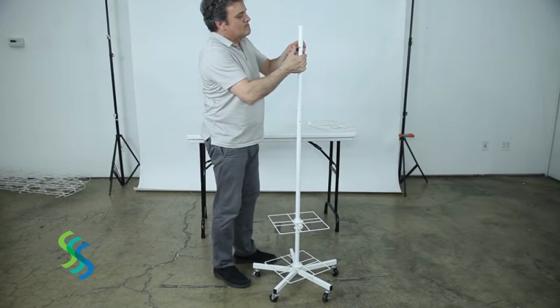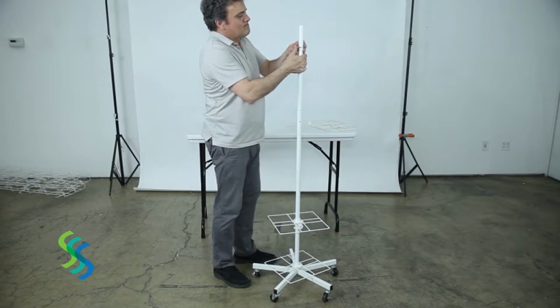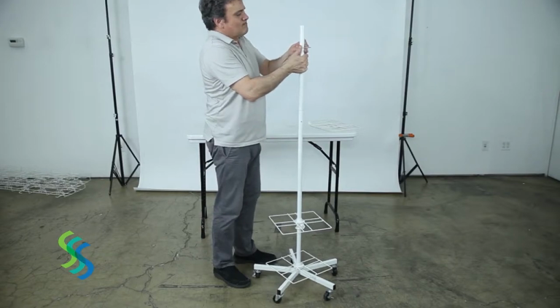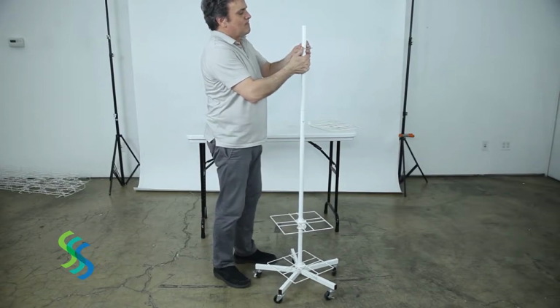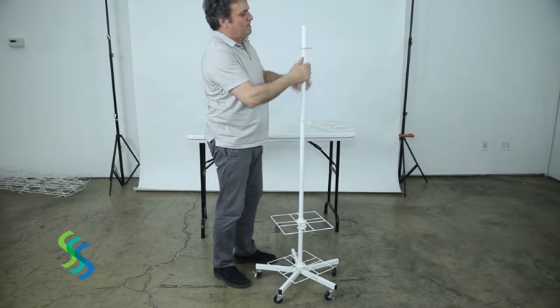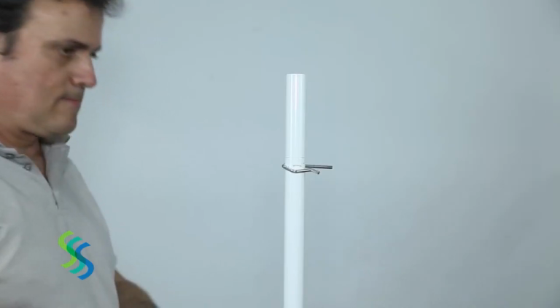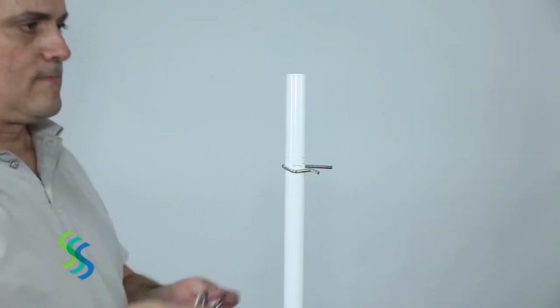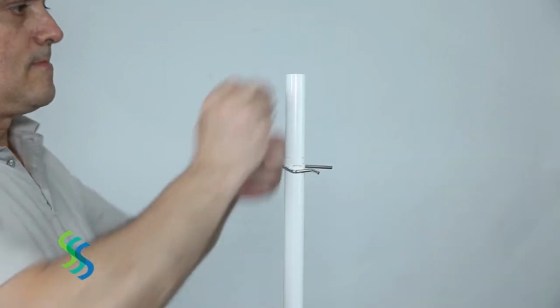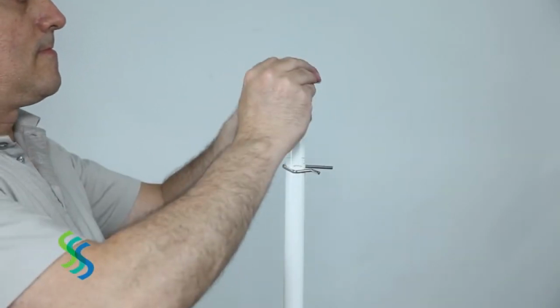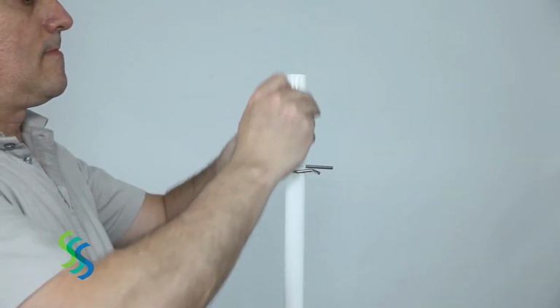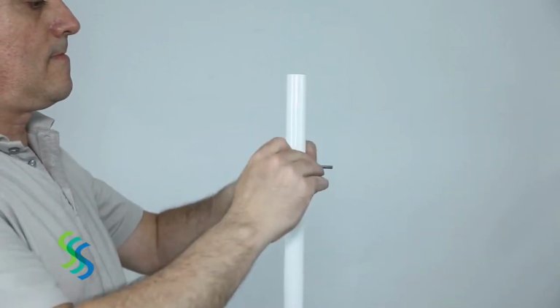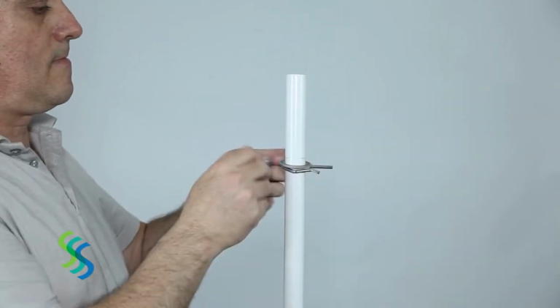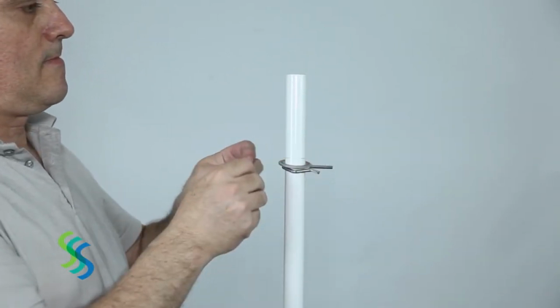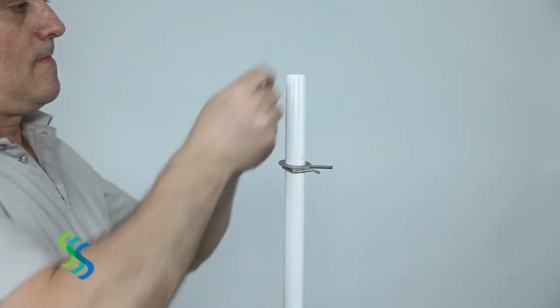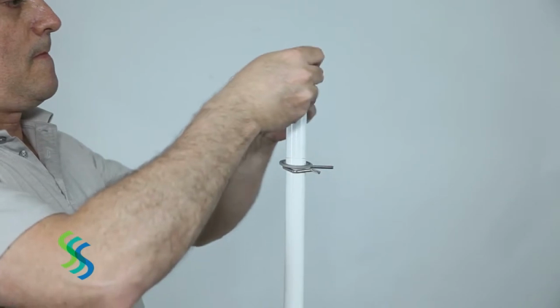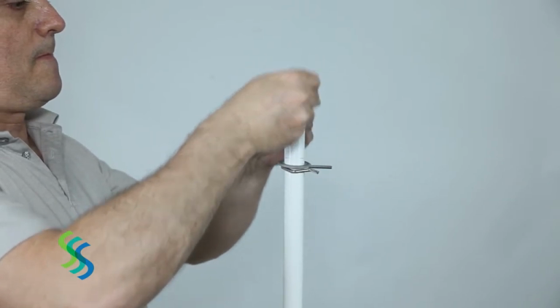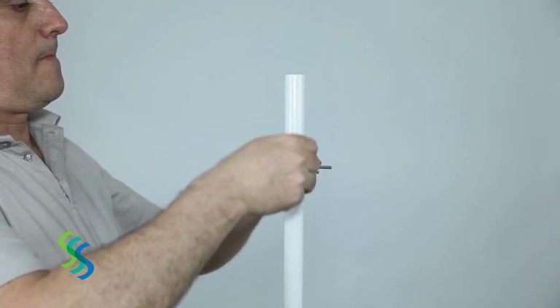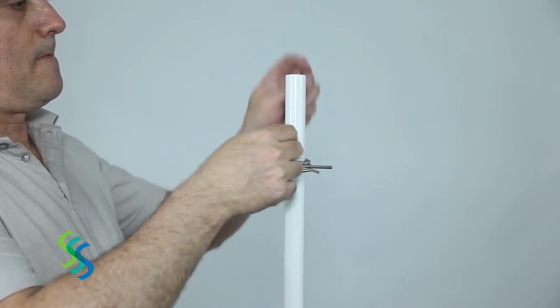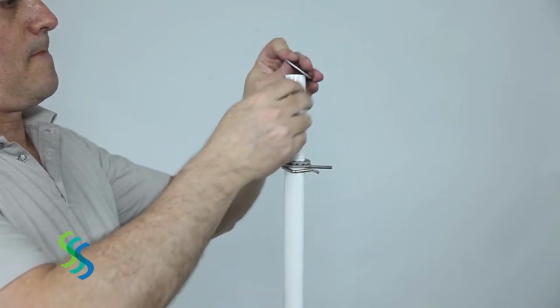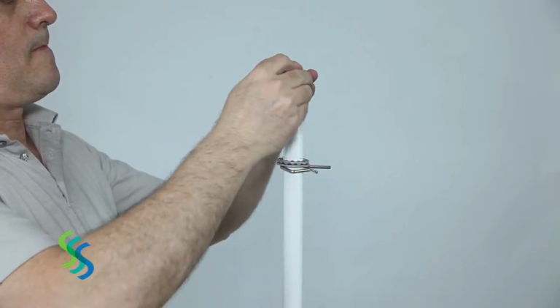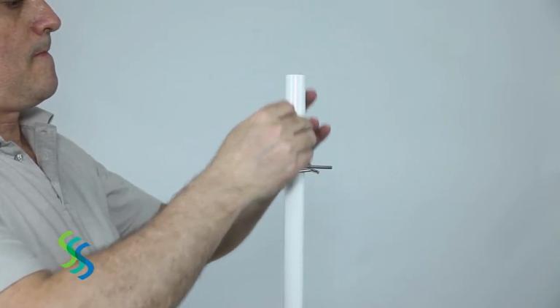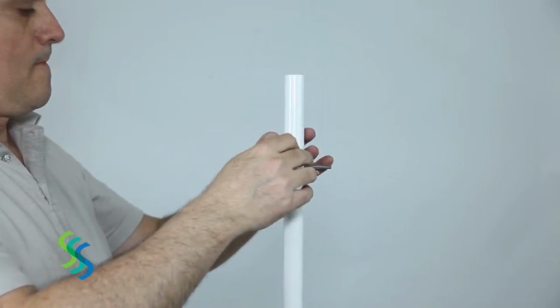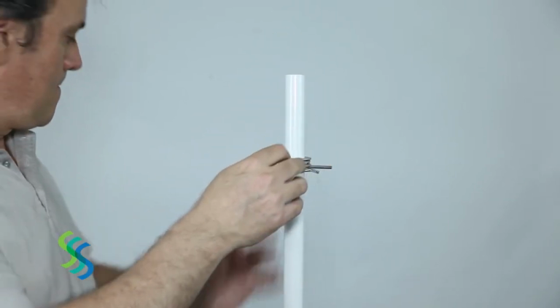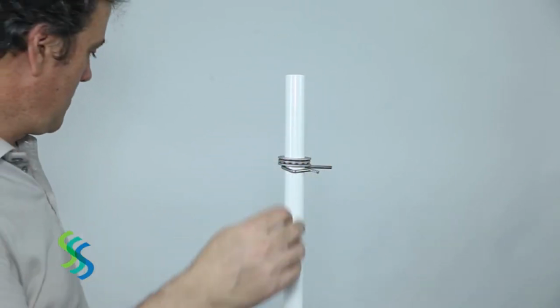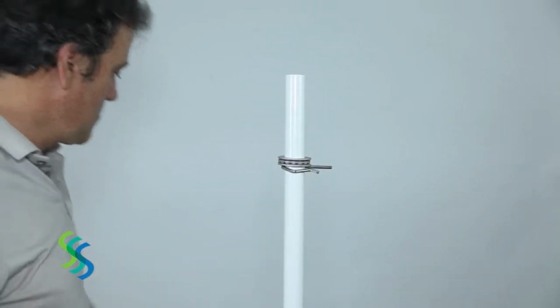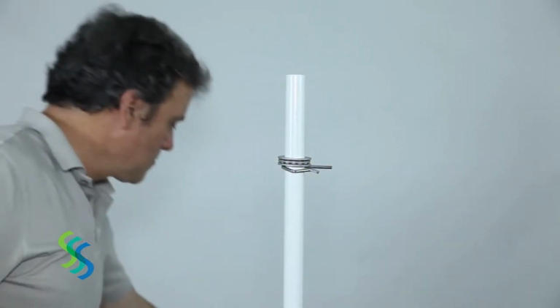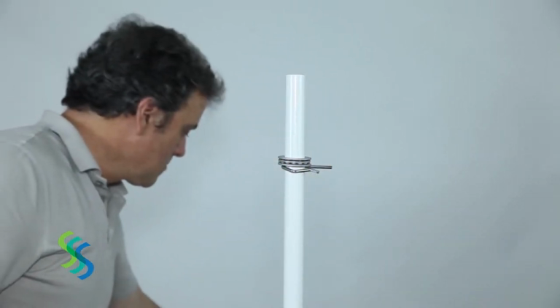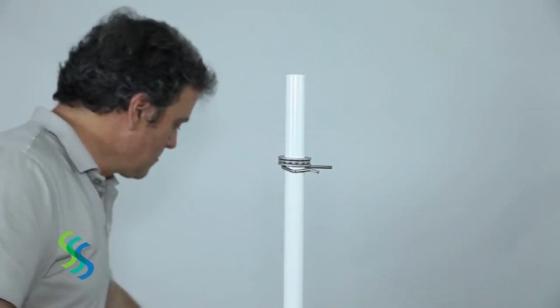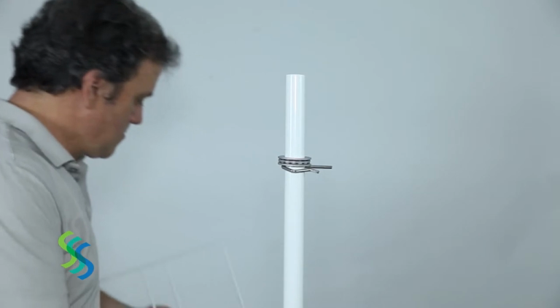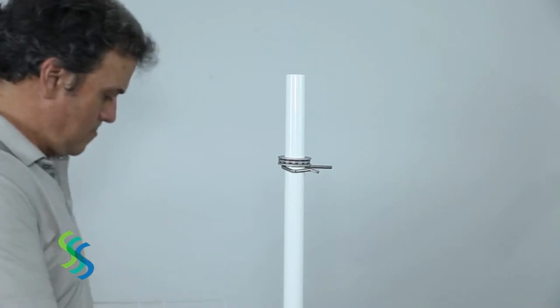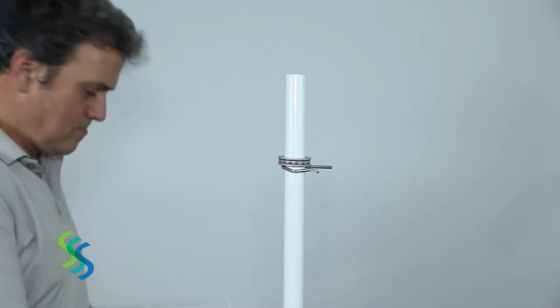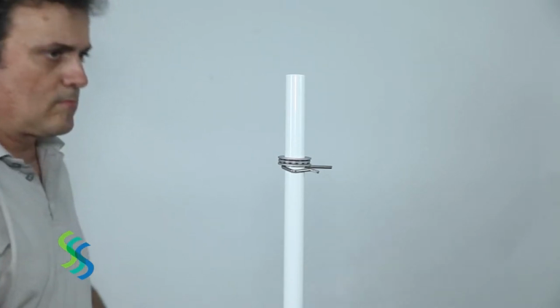Insert one cotter pin into the upper pole. Slide onto the upper pole one set of bearings, one bushing with the narrow end upward, and one square frame resting on the cotter pin.